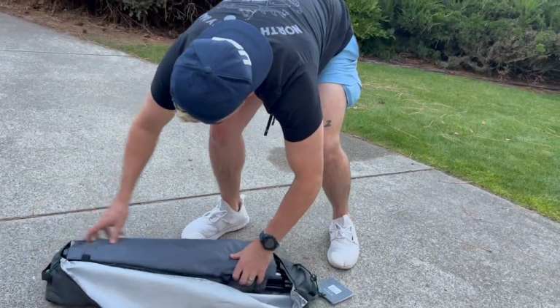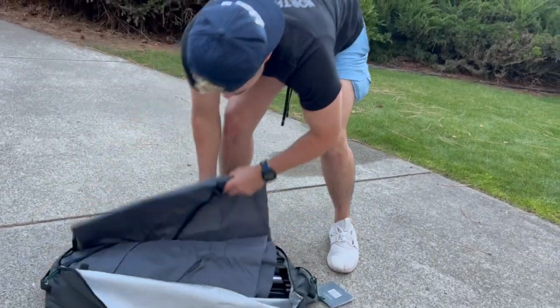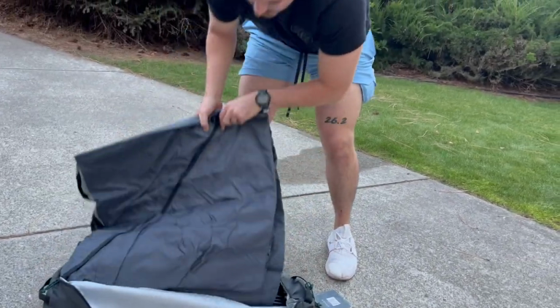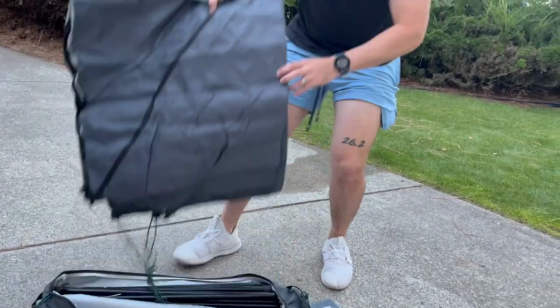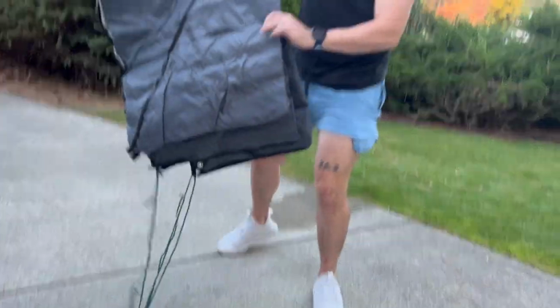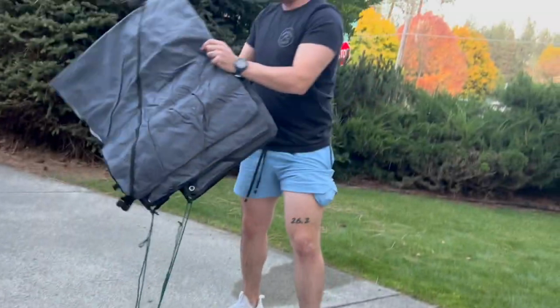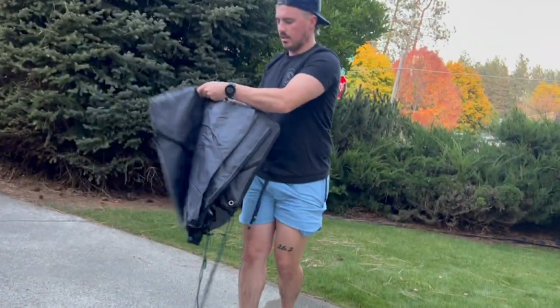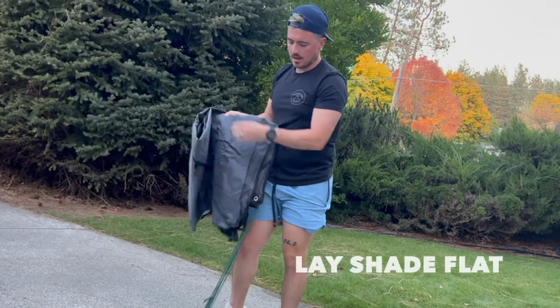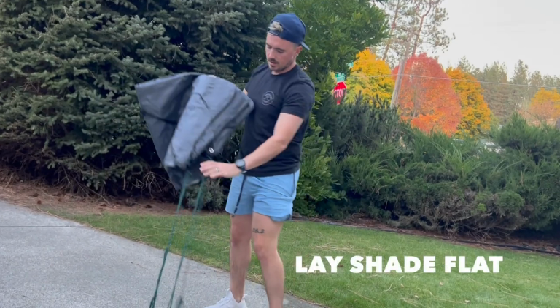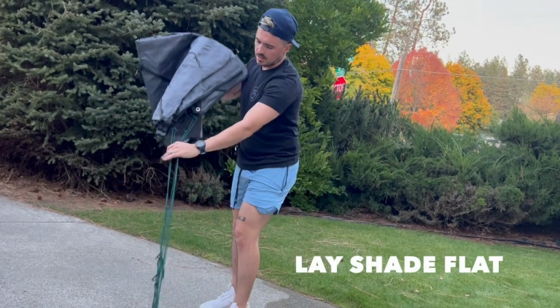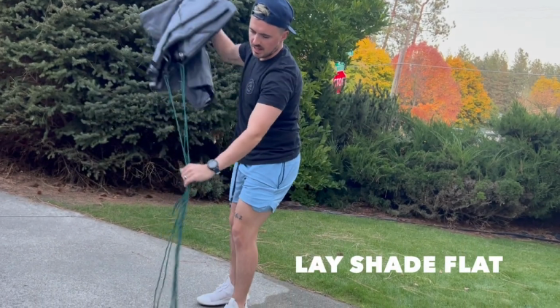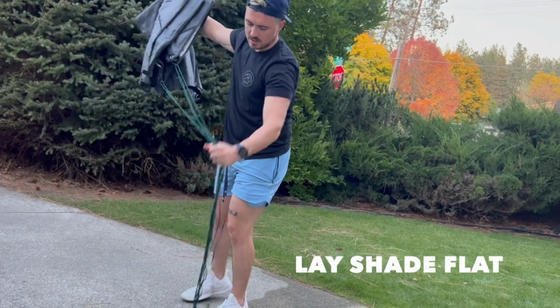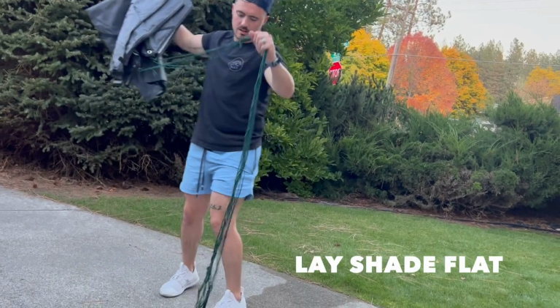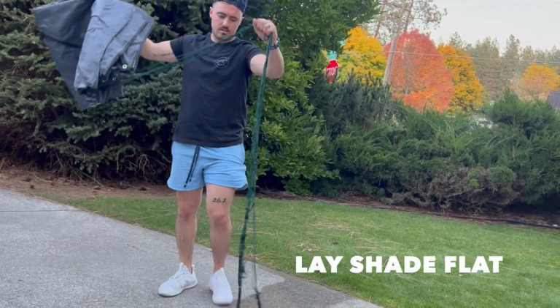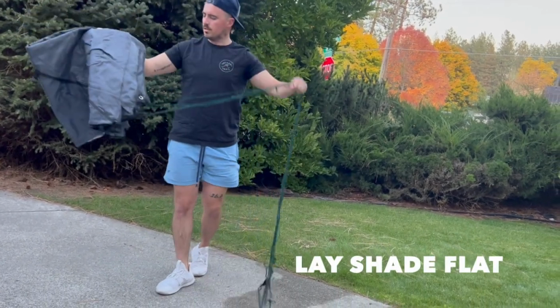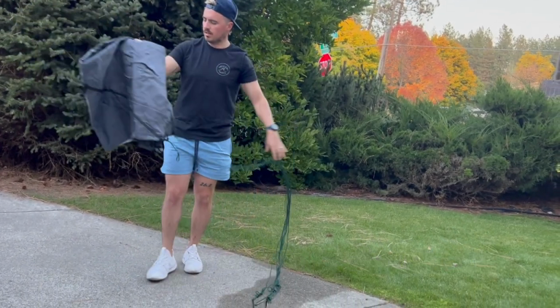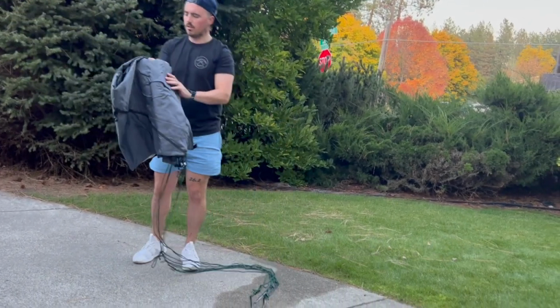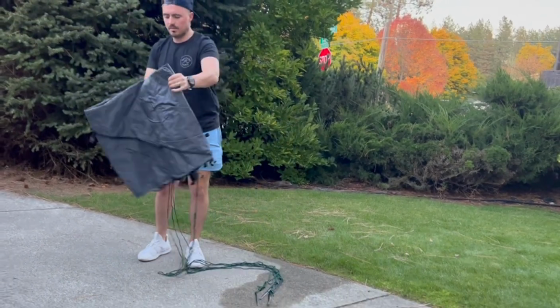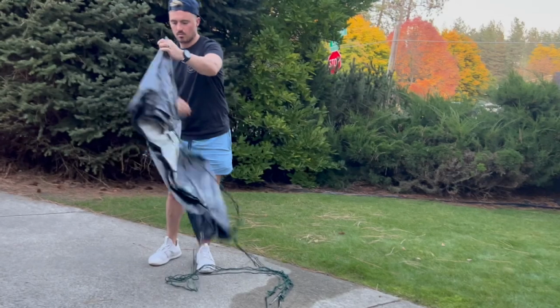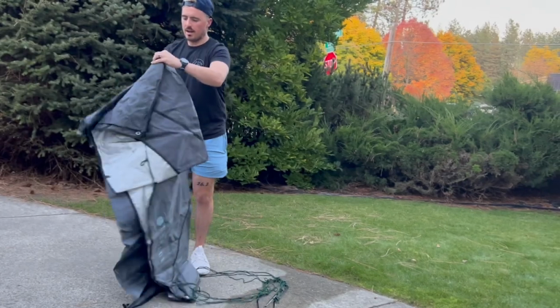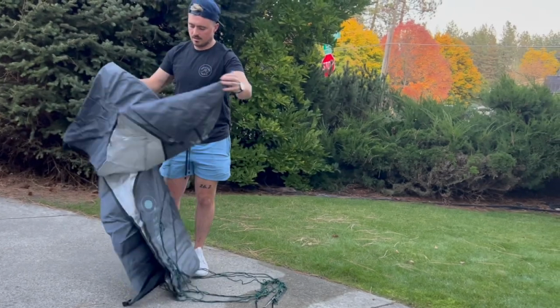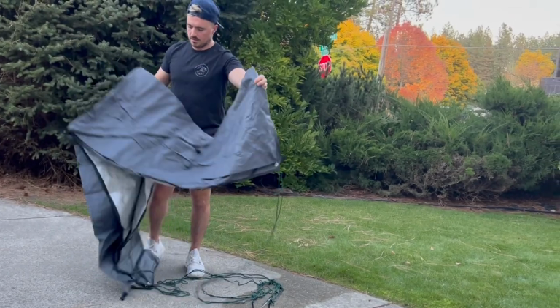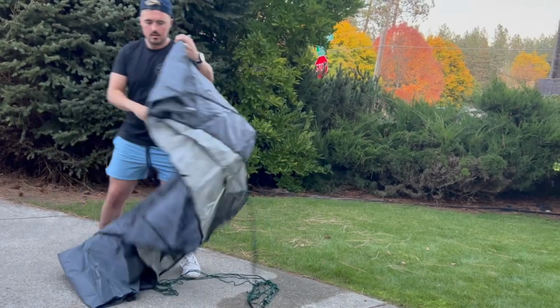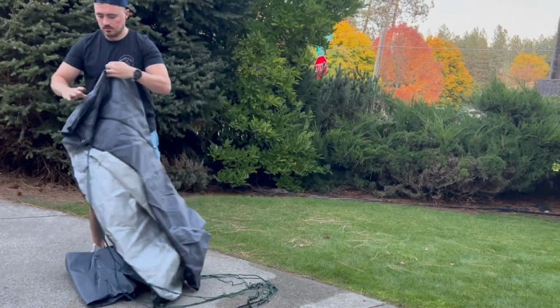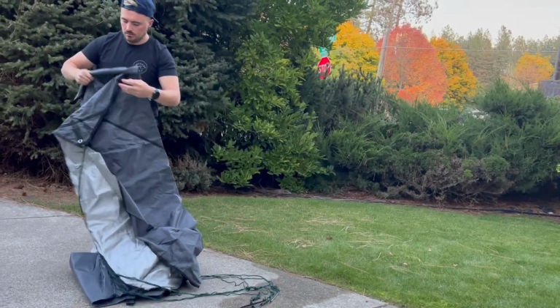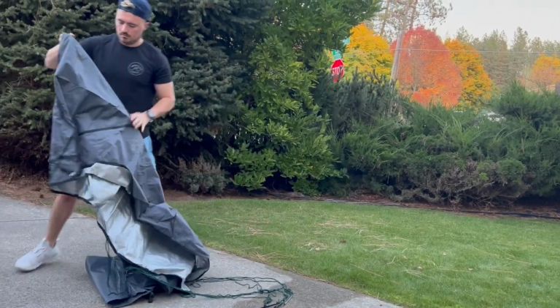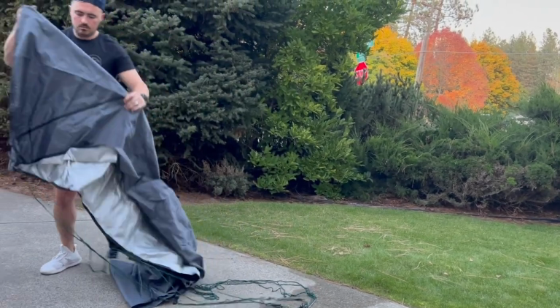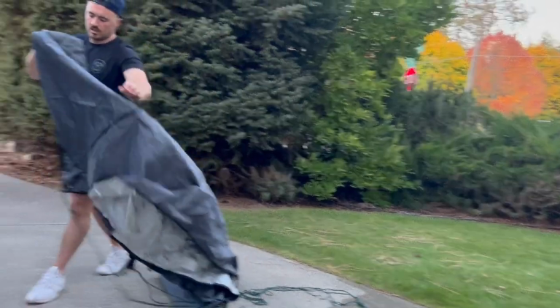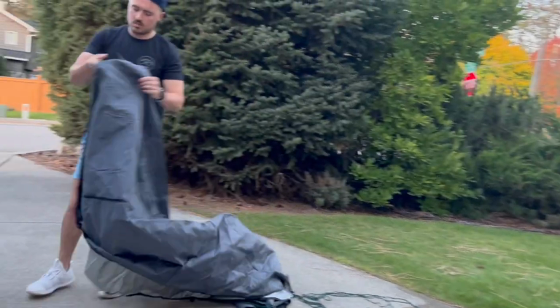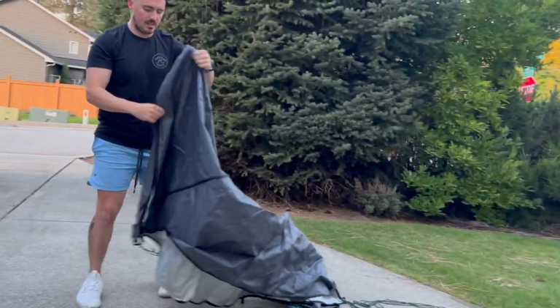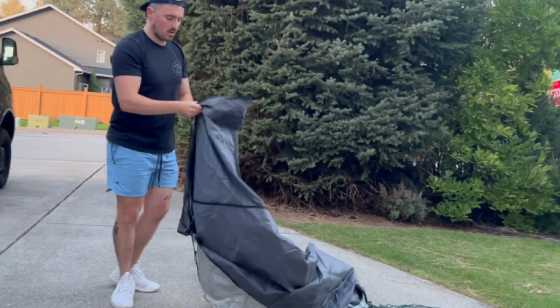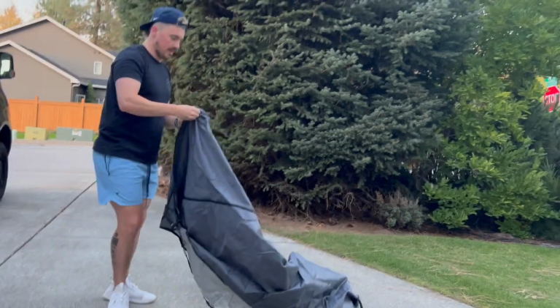The way this works is this whole piece has anchor points here to put into the ground wherever you're at. We'll set this all the way out.